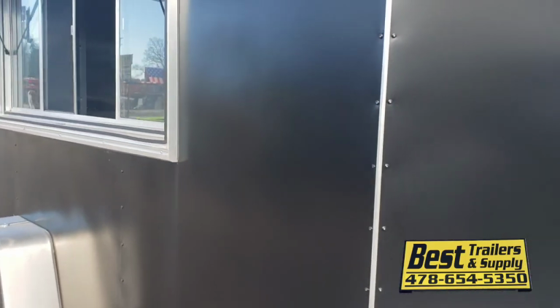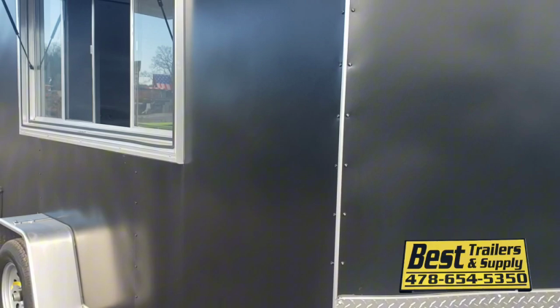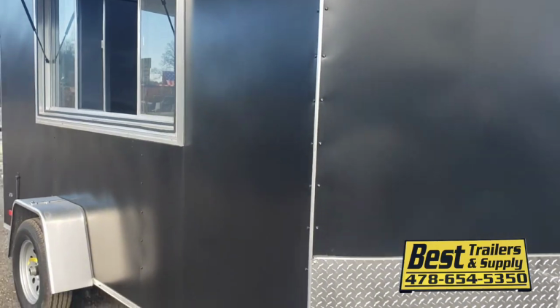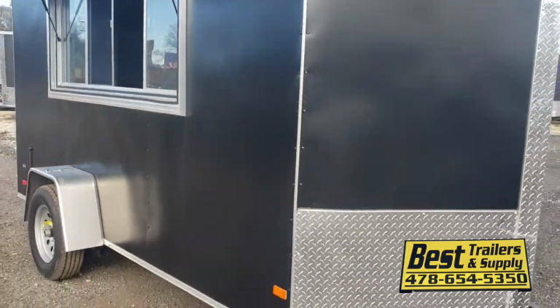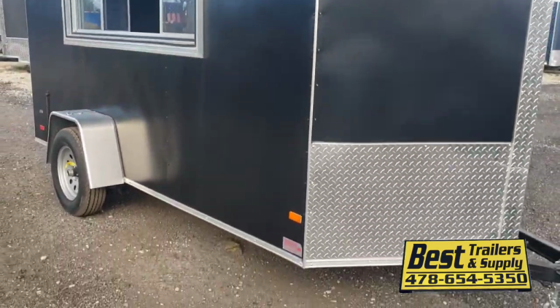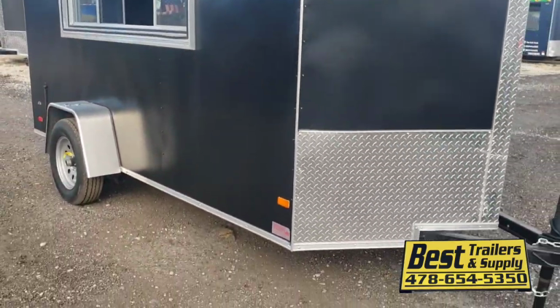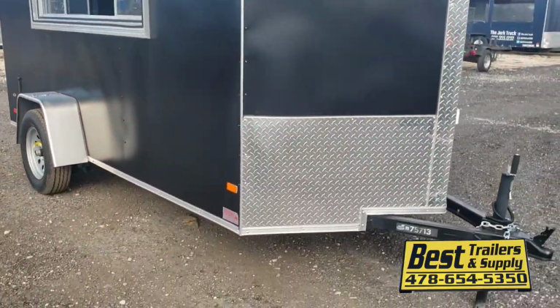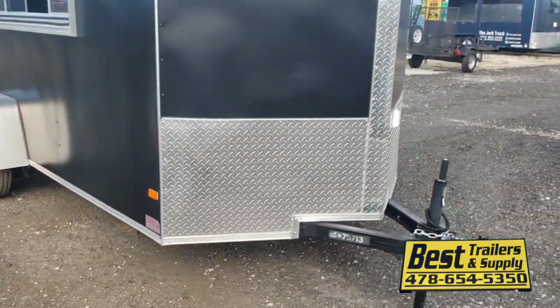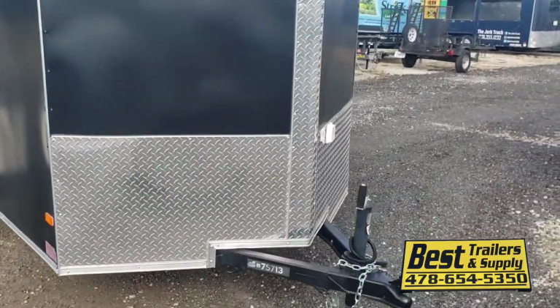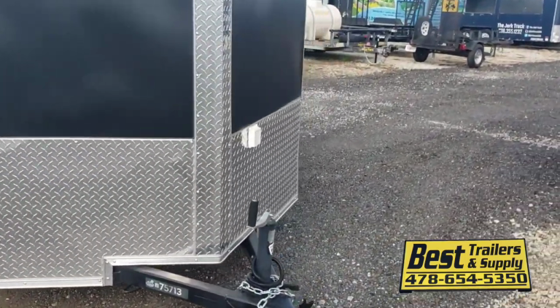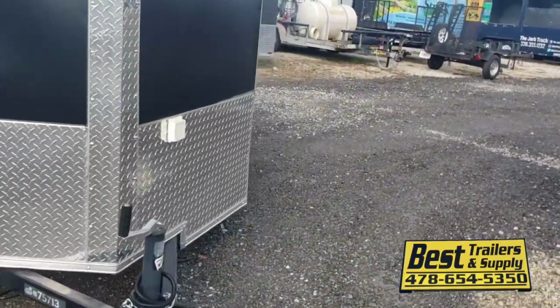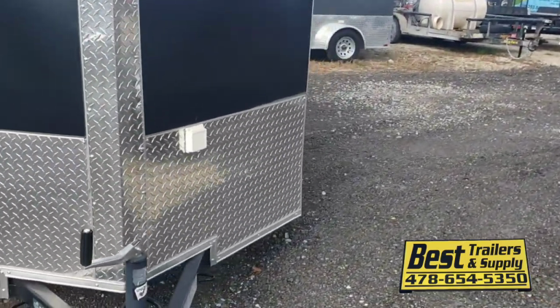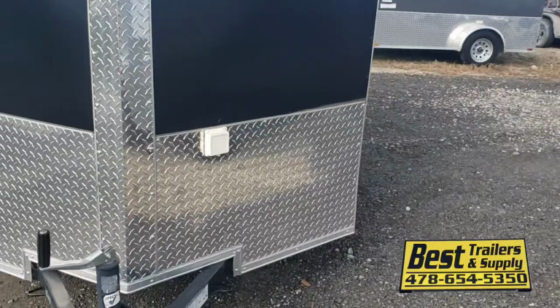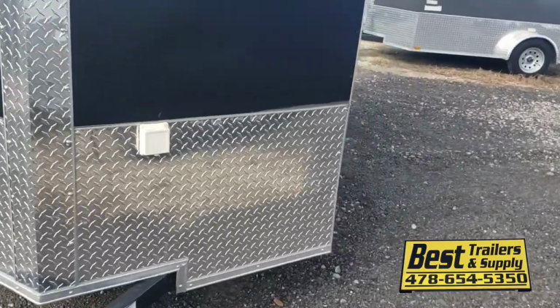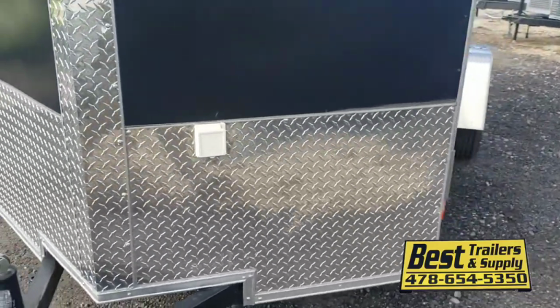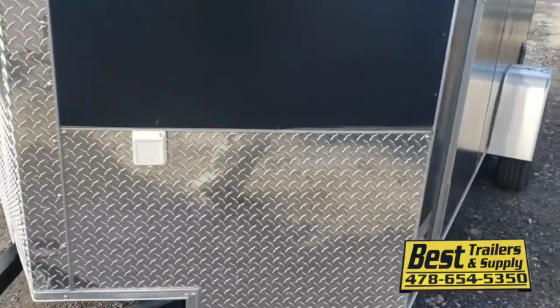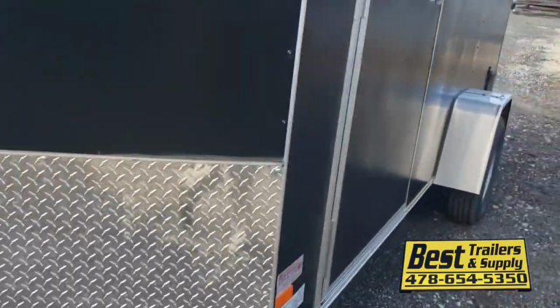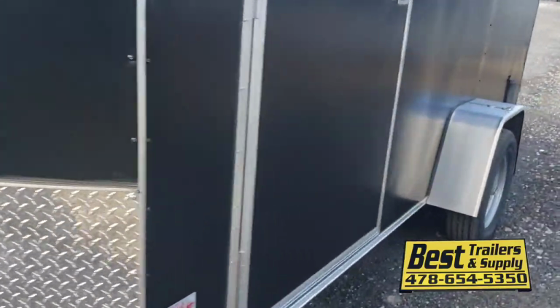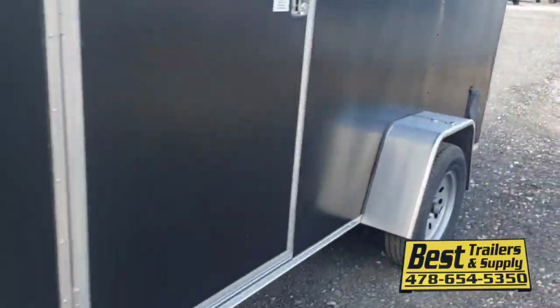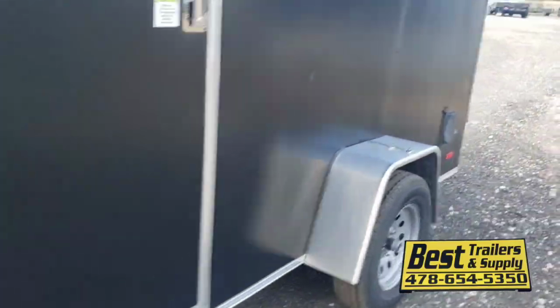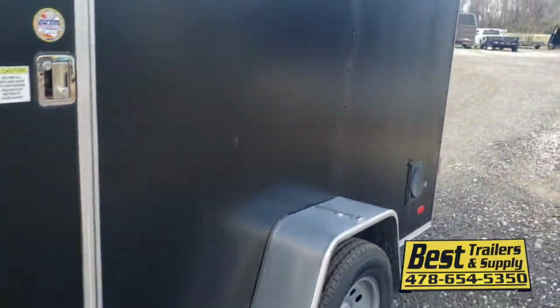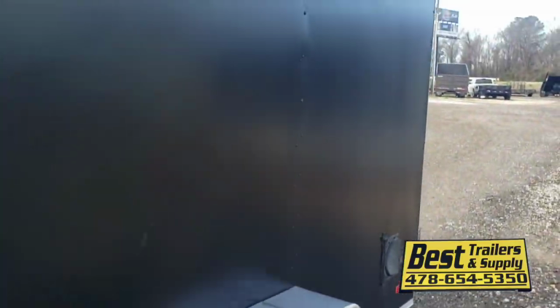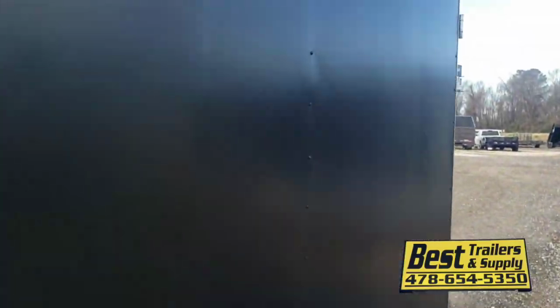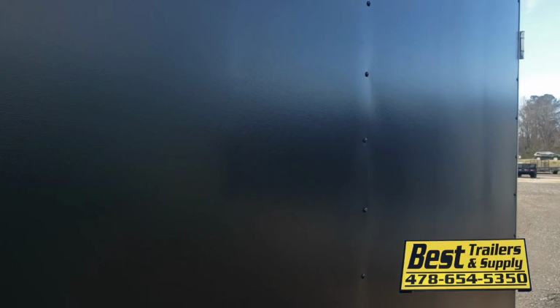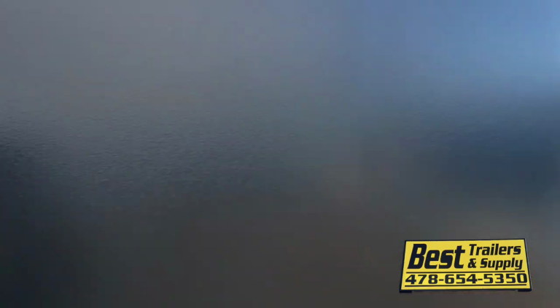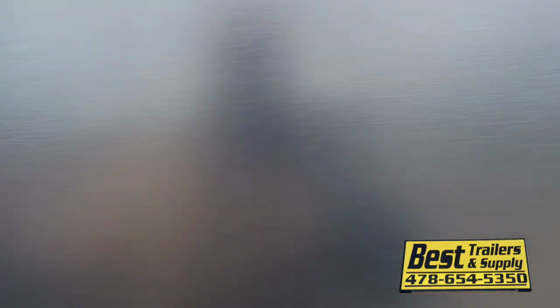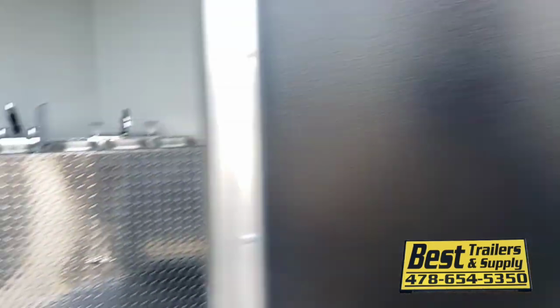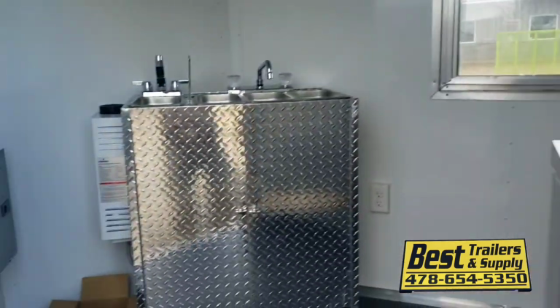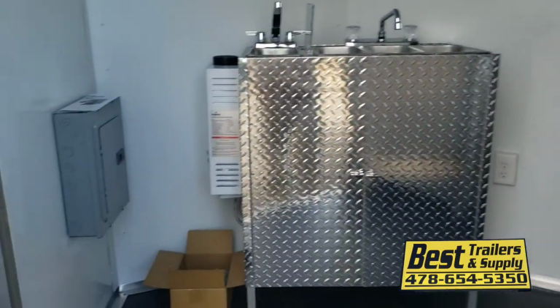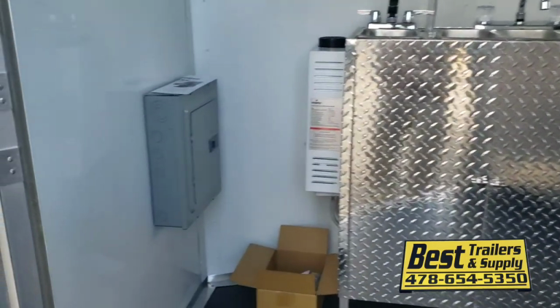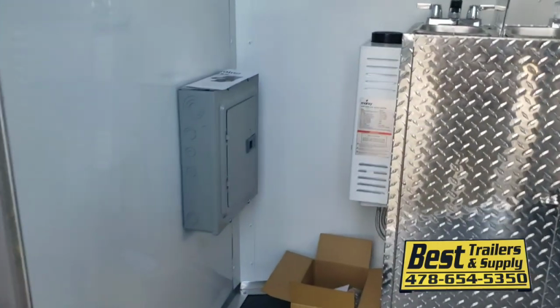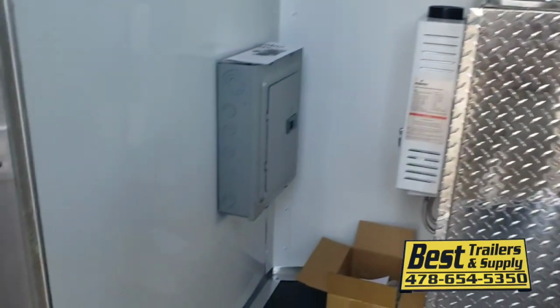Like I said, 6x12 semi-screwless exterior, this has got the powder coated exterior on it. Aluminum trailer done by Covered Wagon. You get a 50 amp electrical package, and then we add all the equipment here. We build these out turnkey any way you want them.